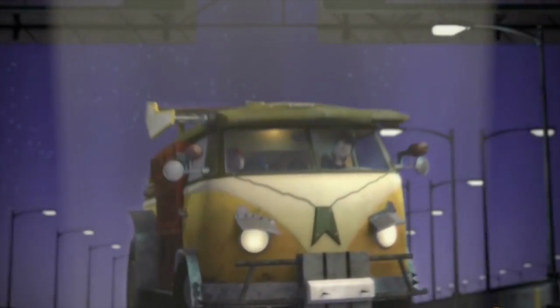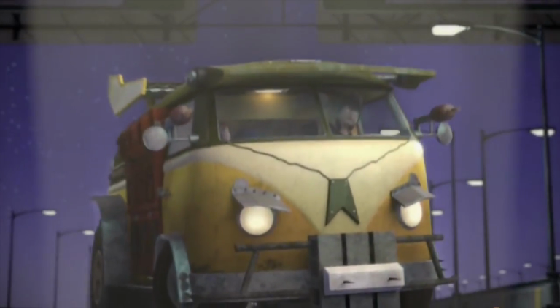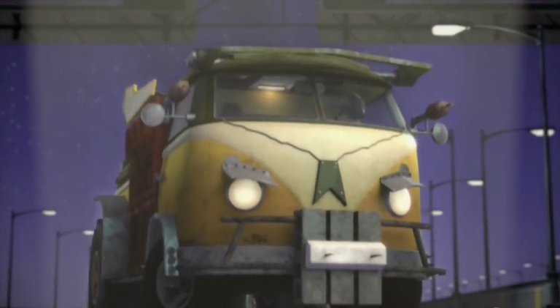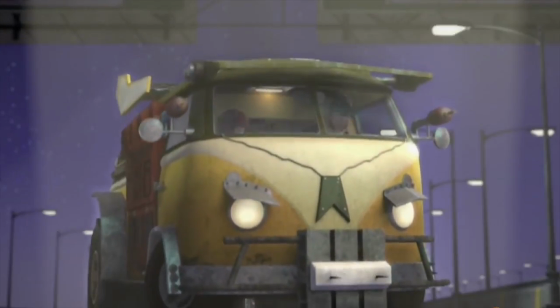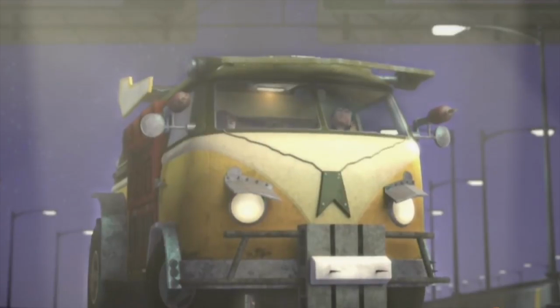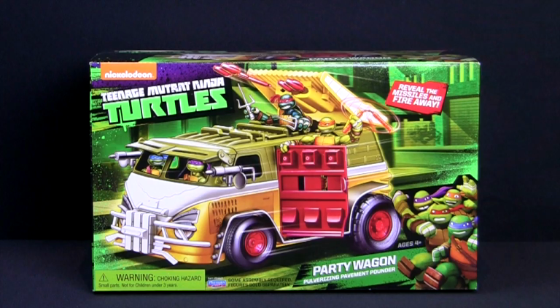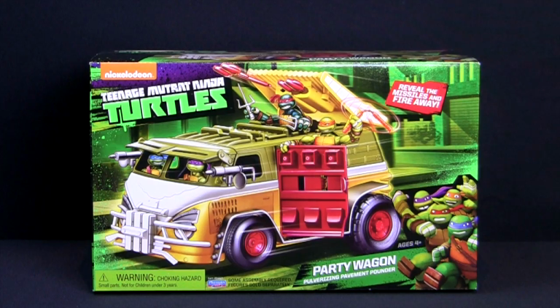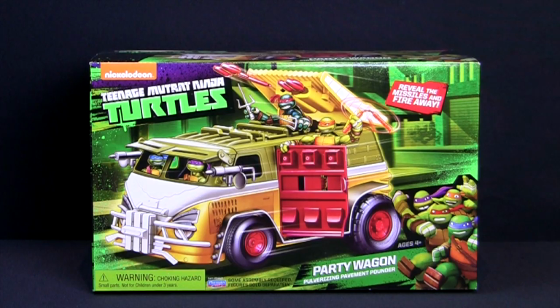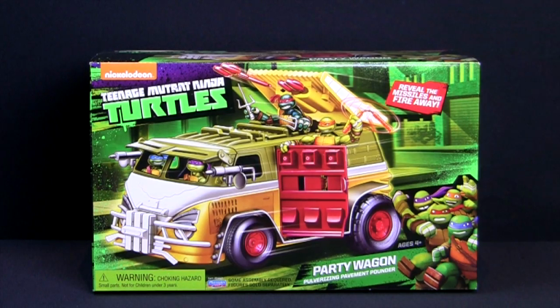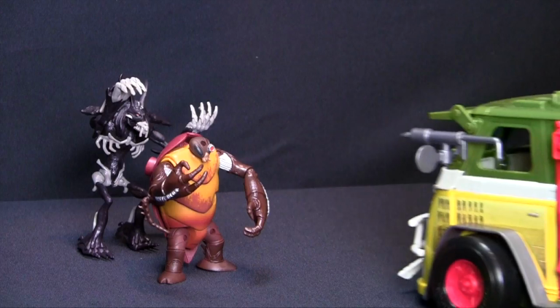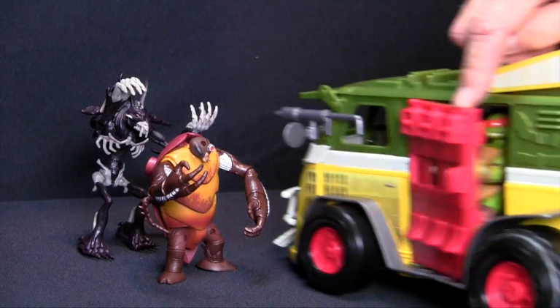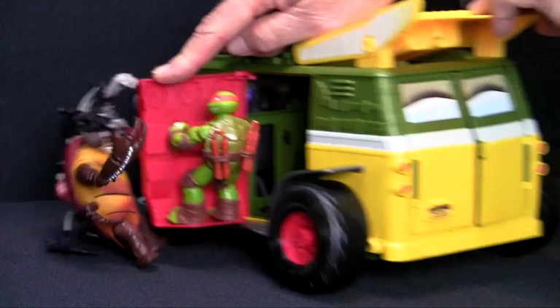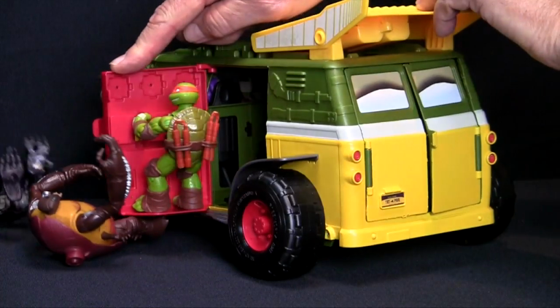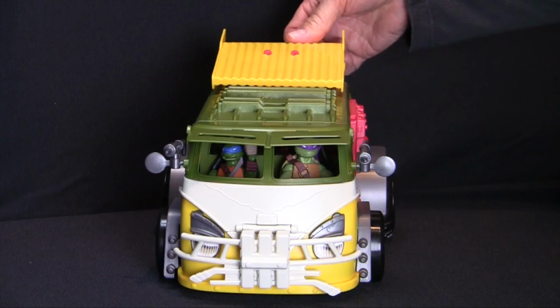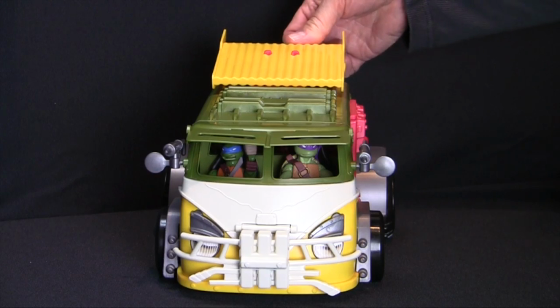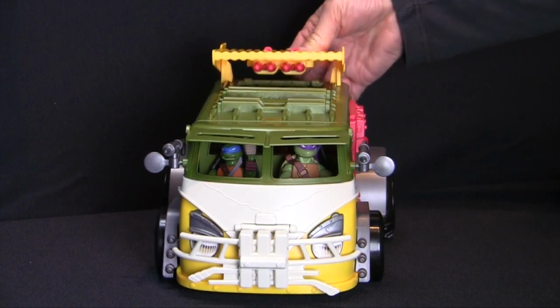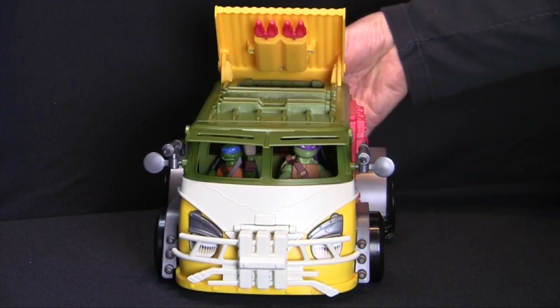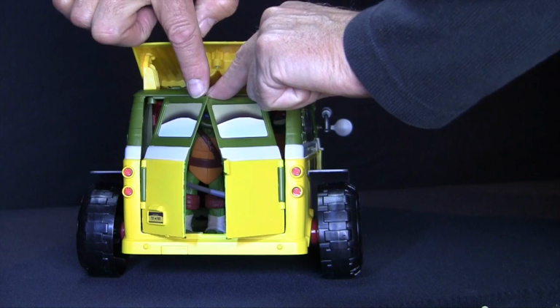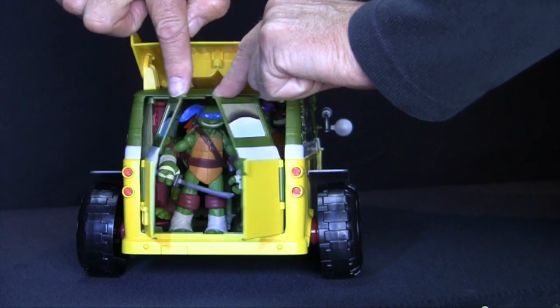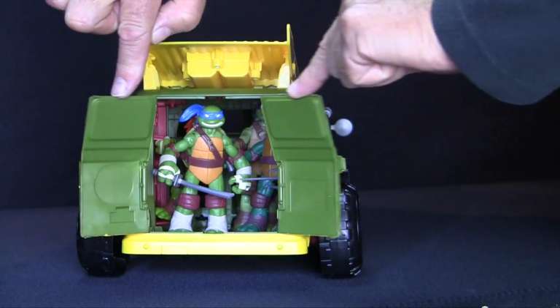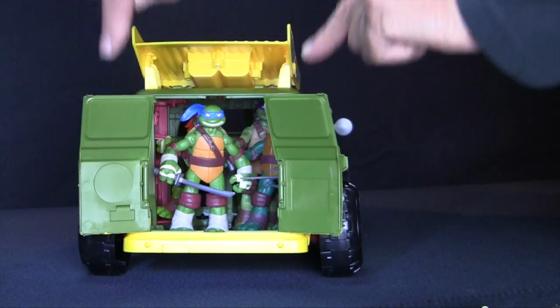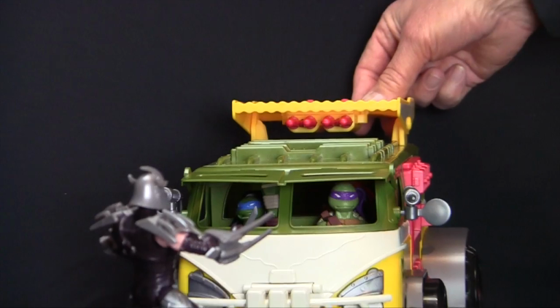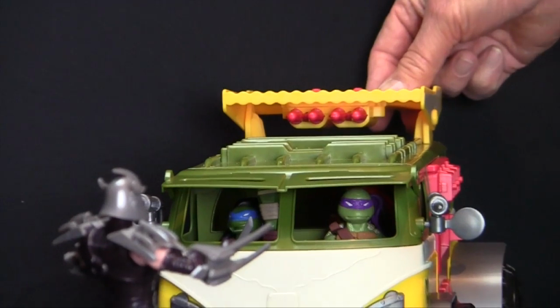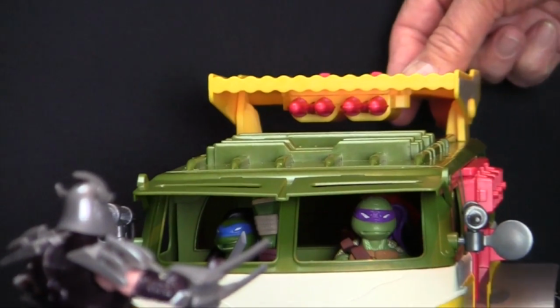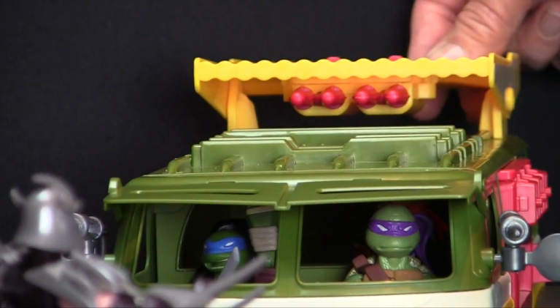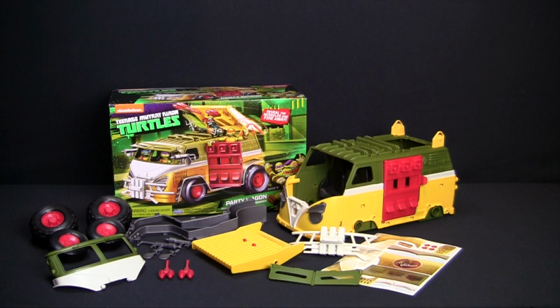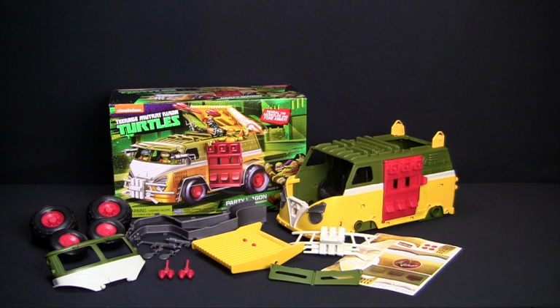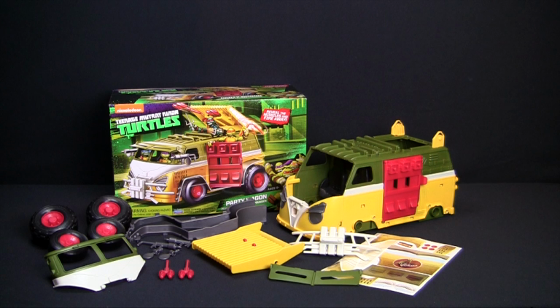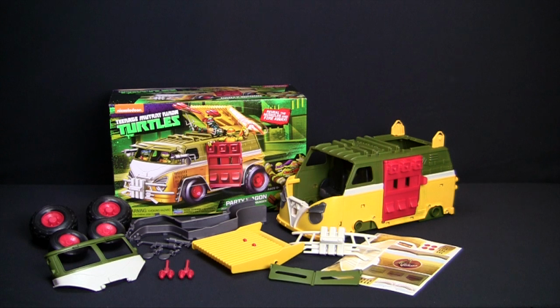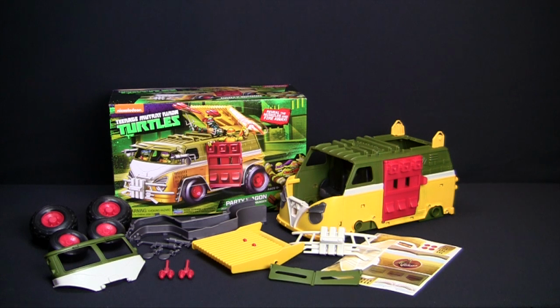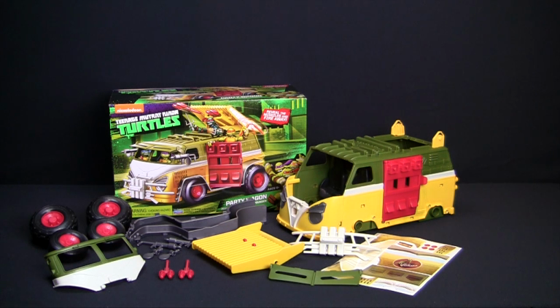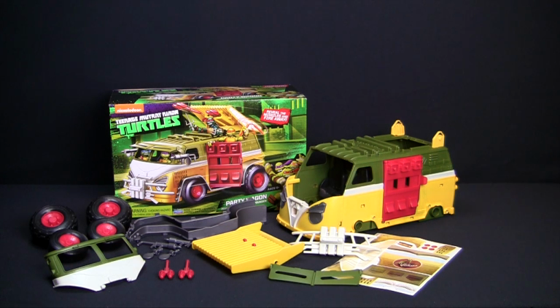The Teenage Mutant Ninja Turtles Party Wagon, featuring armor assault door, hidden missile launcher, and enough room for the whole gang to ride along. Assembly is easy and fun.